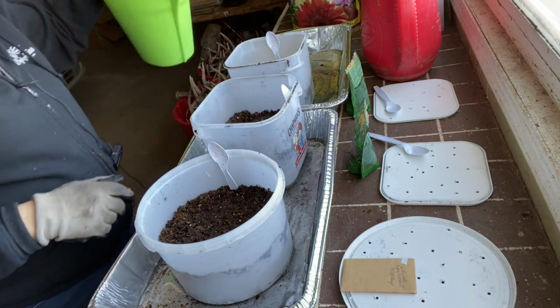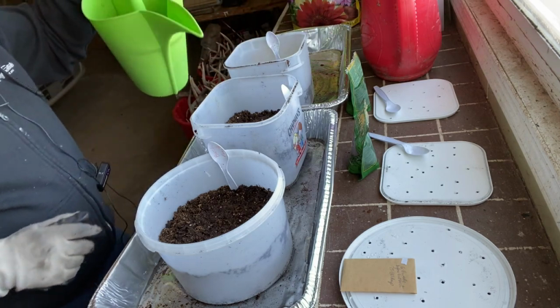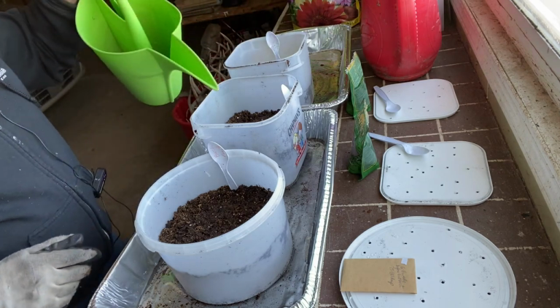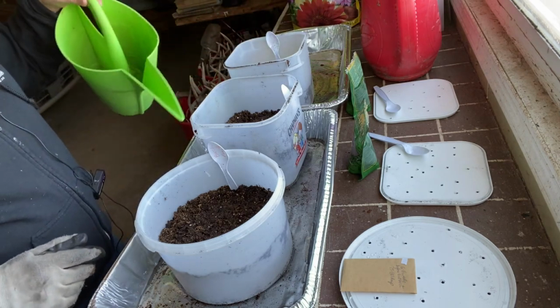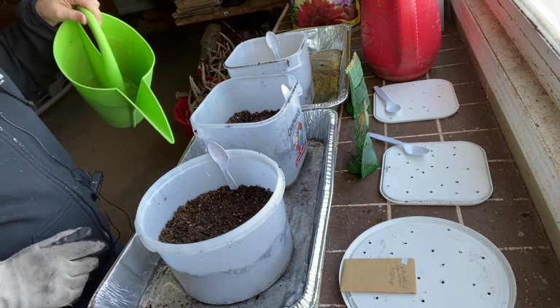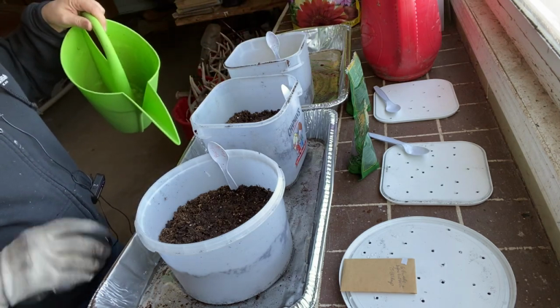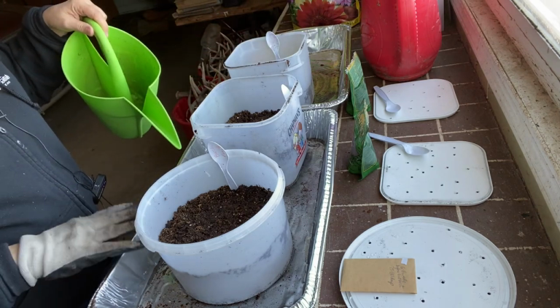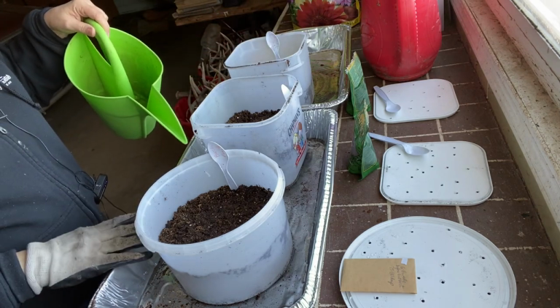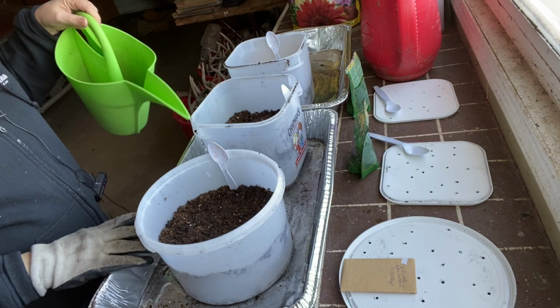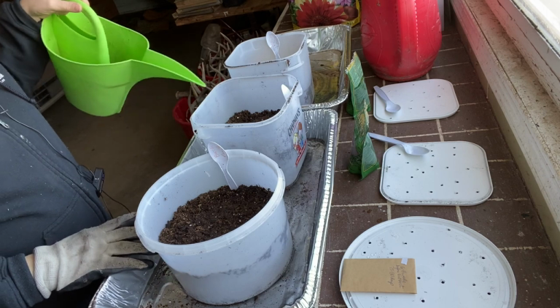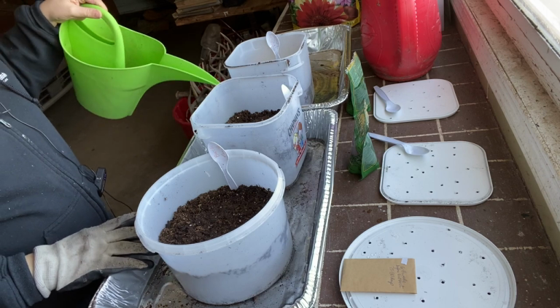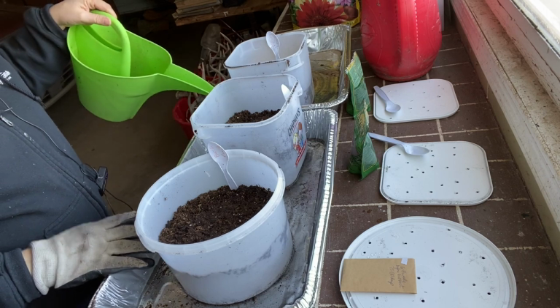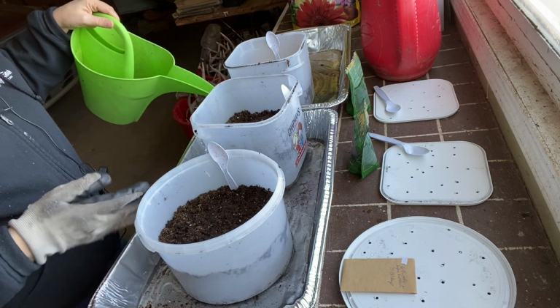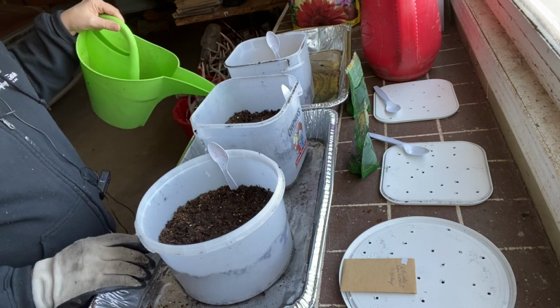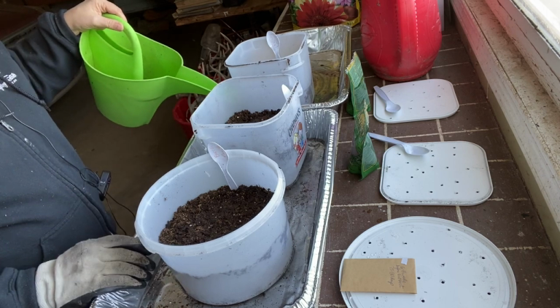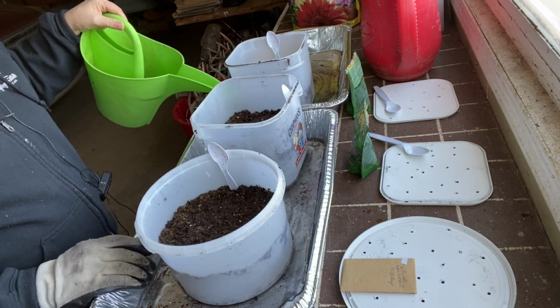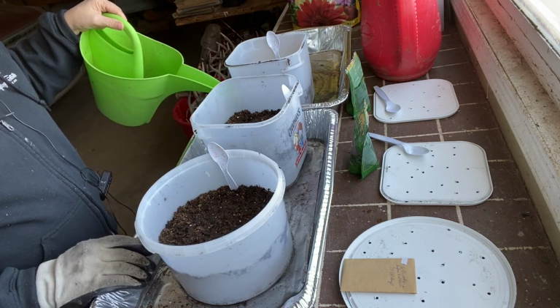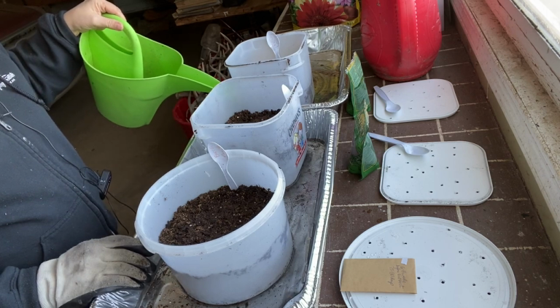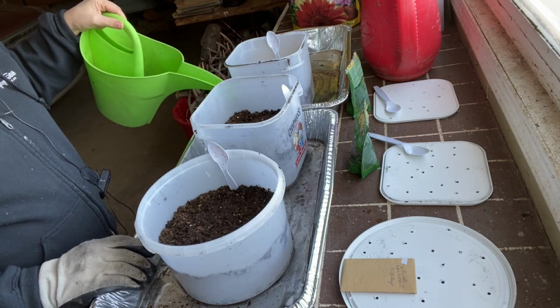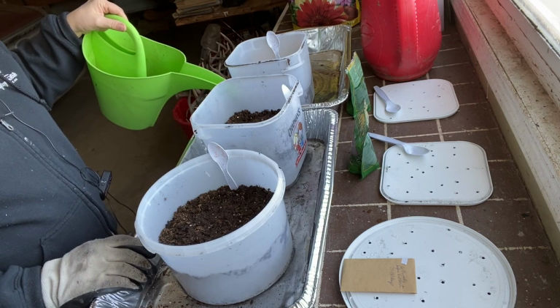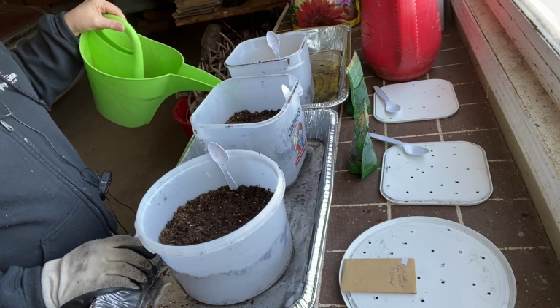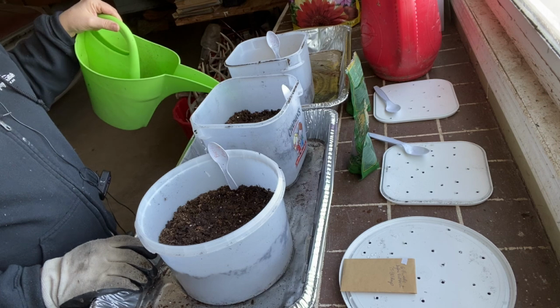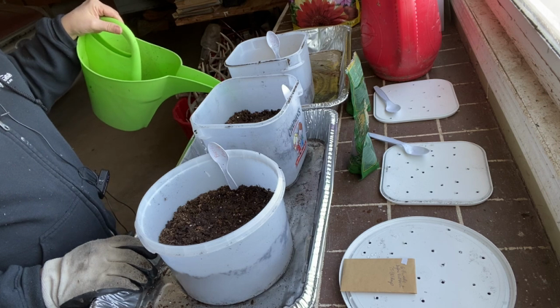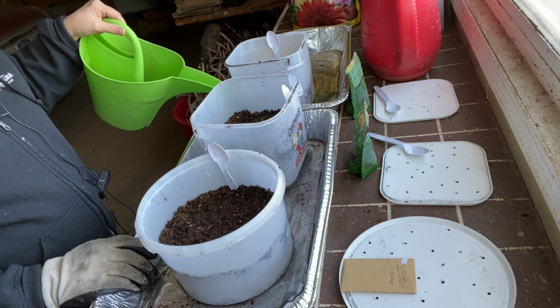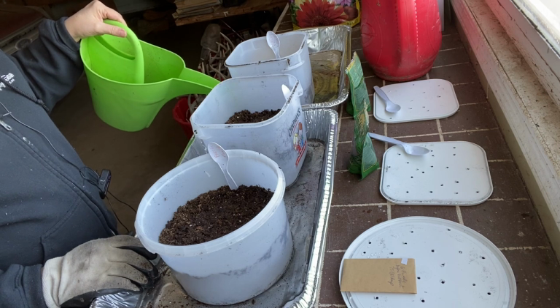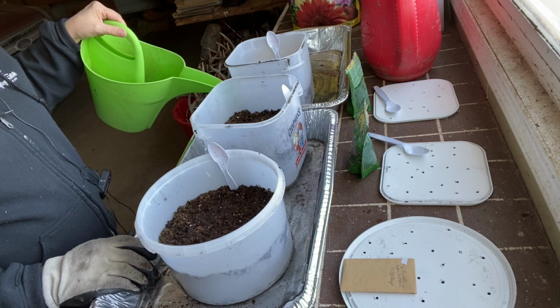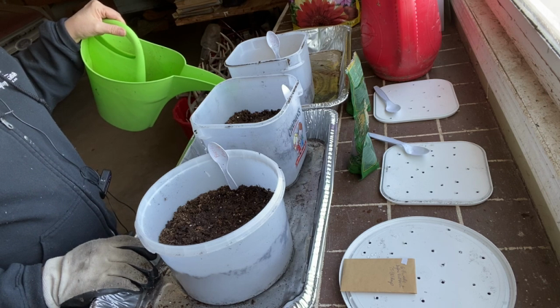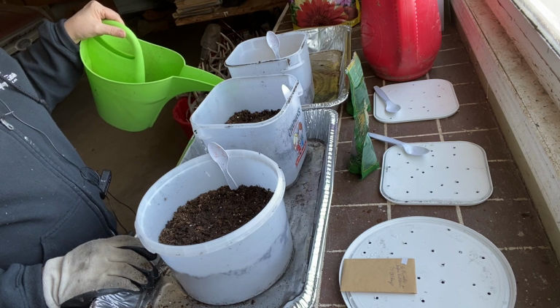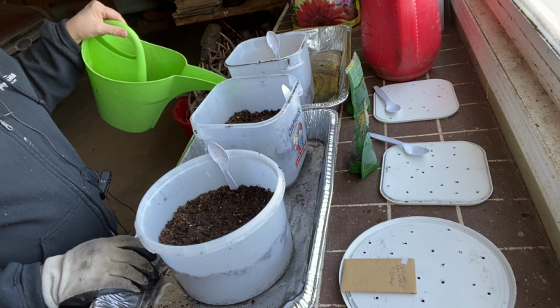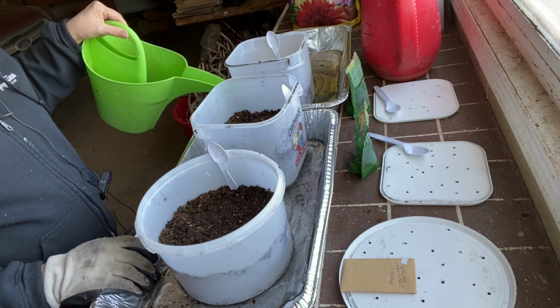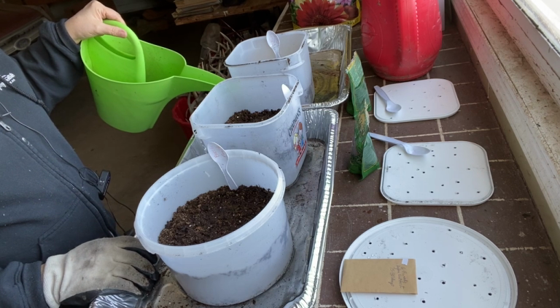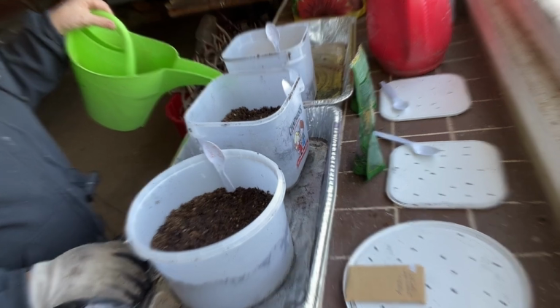I just poured a bunch of water into the trays. I'm going to let them sit in here for about an hour, soak up all the moisture they can, and then we'll head out to my winter sowing area and I'll give you some more updates.